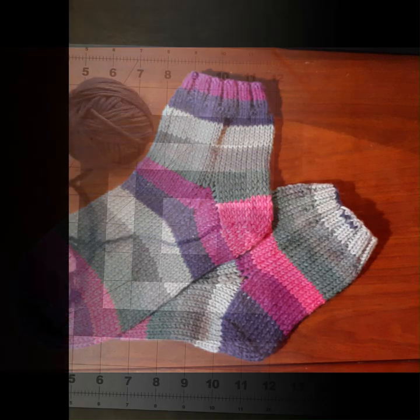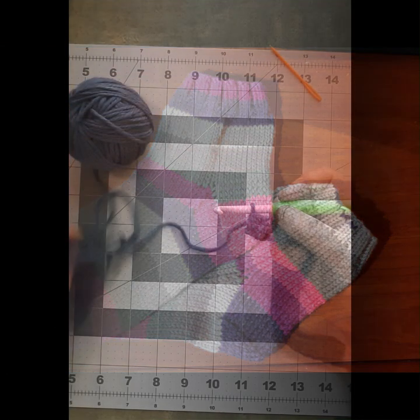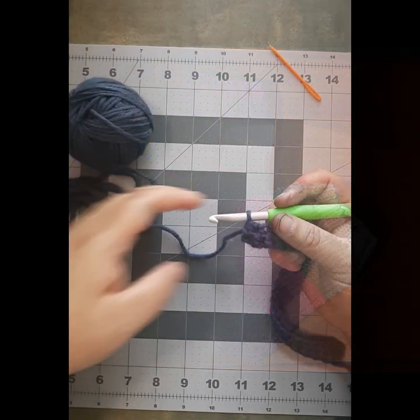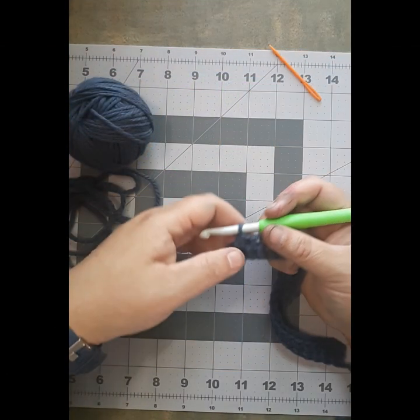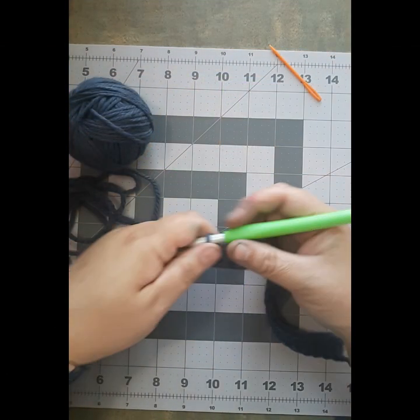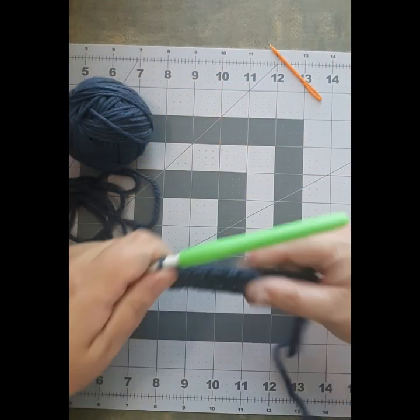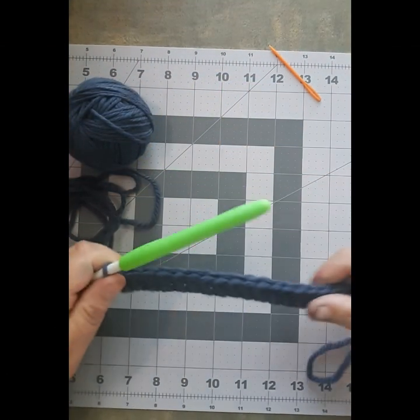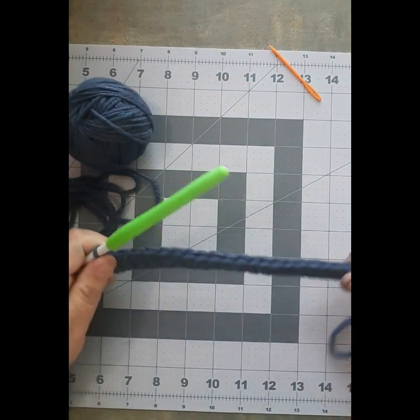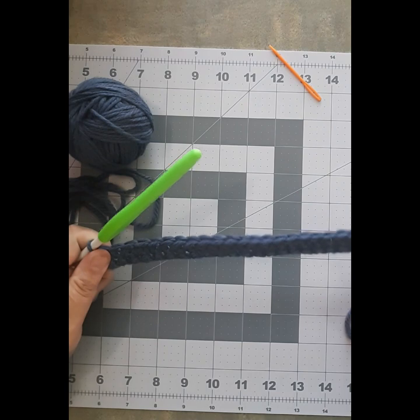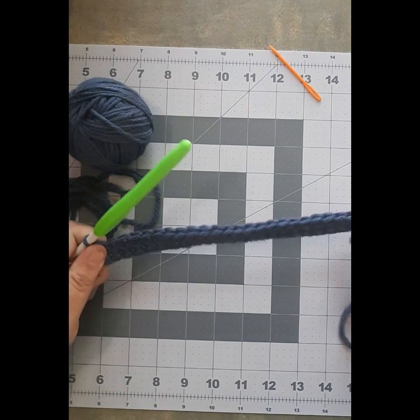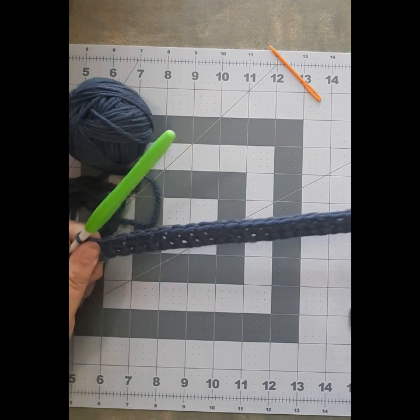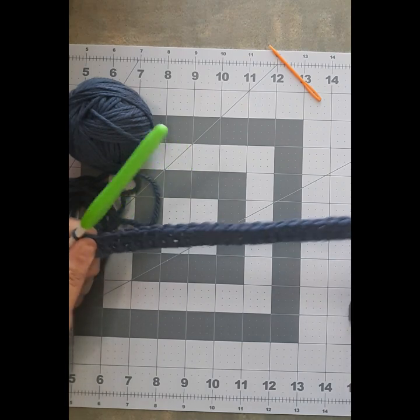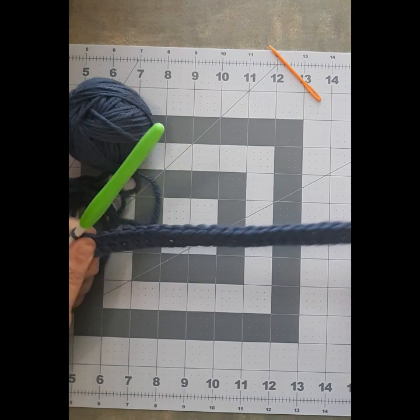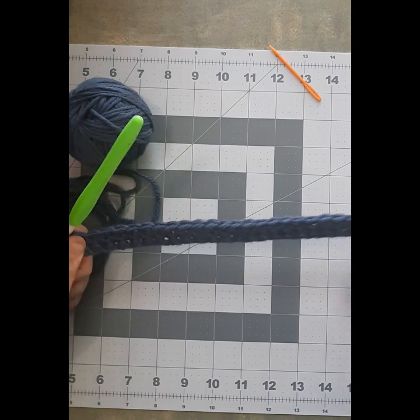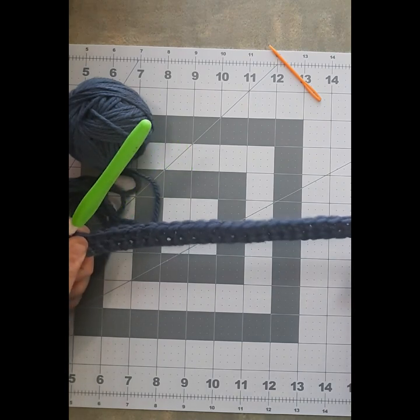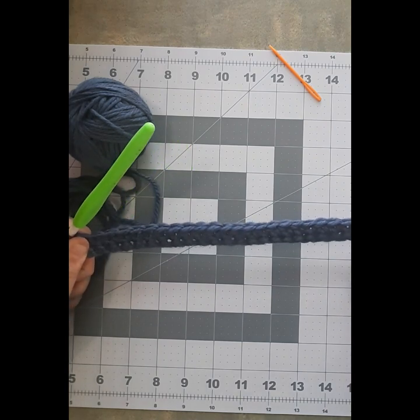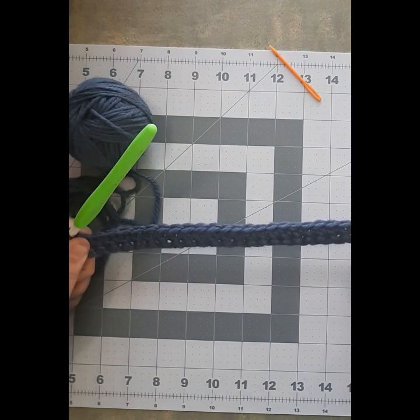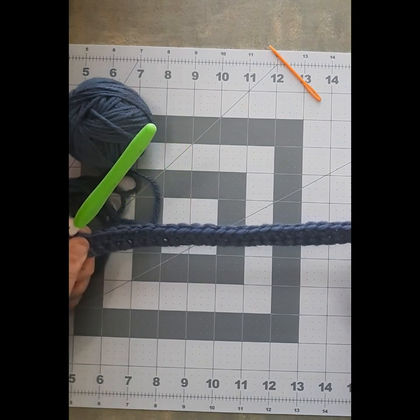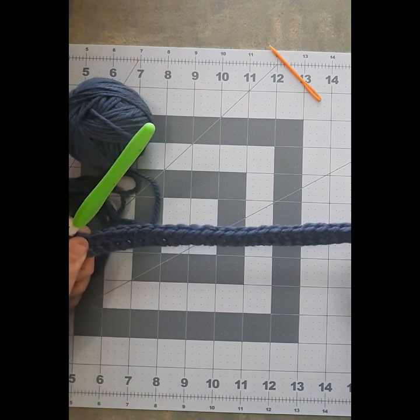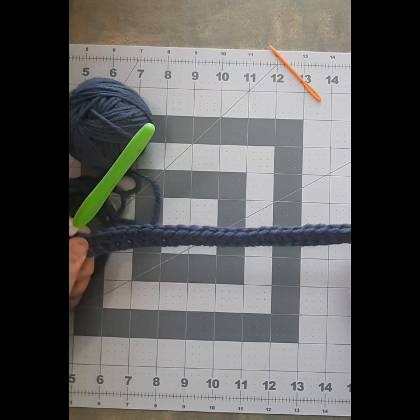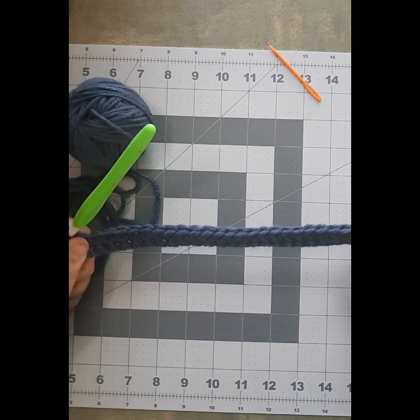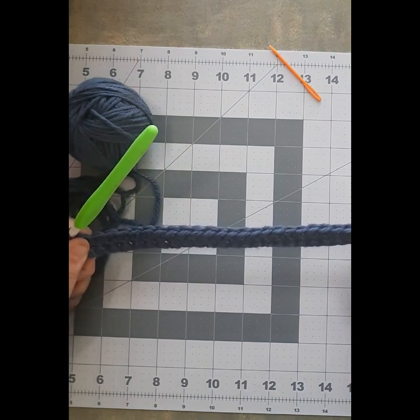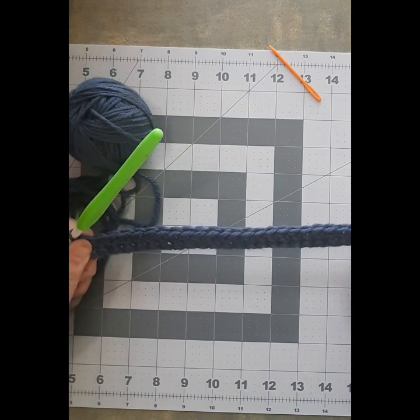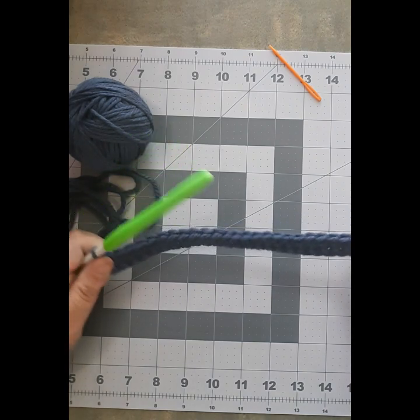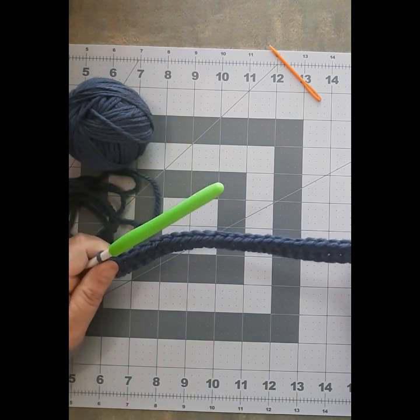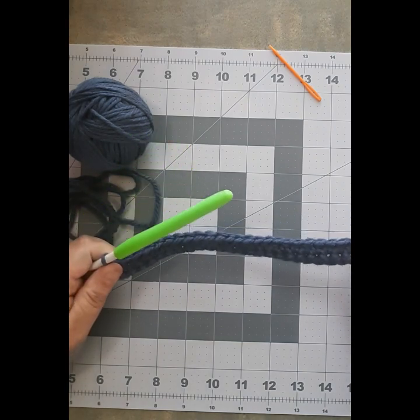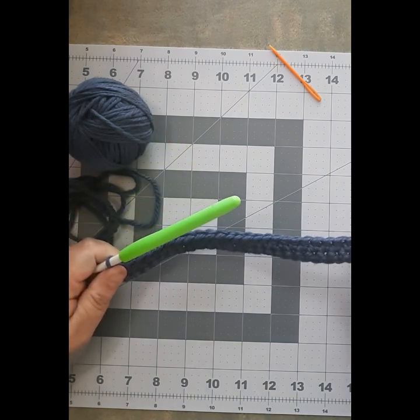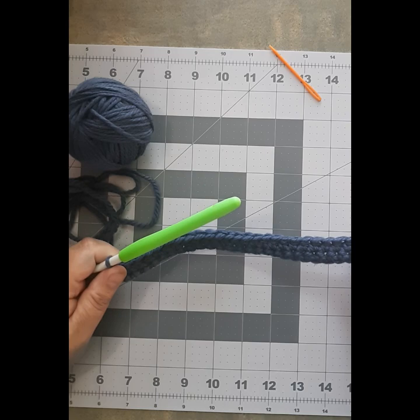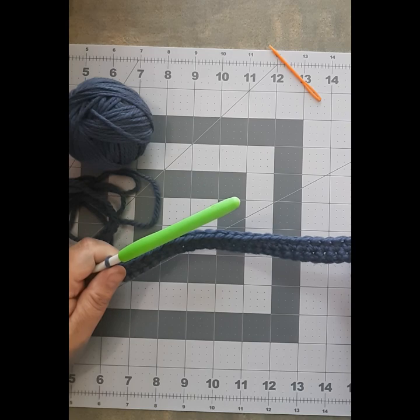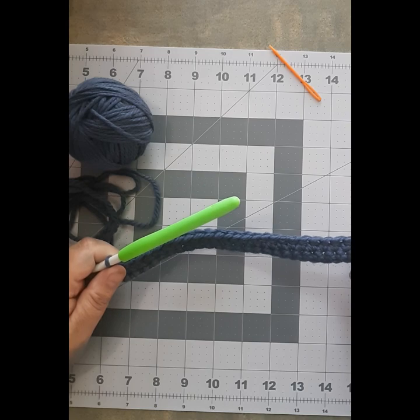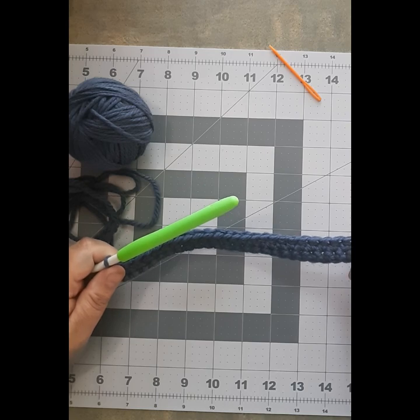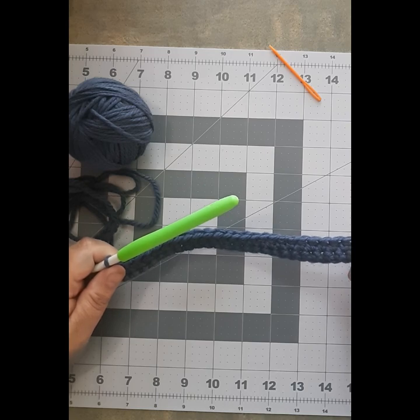Hello and welcome back to Chickadee Tree Creations. Today I am going to show you how to do a double crochet.